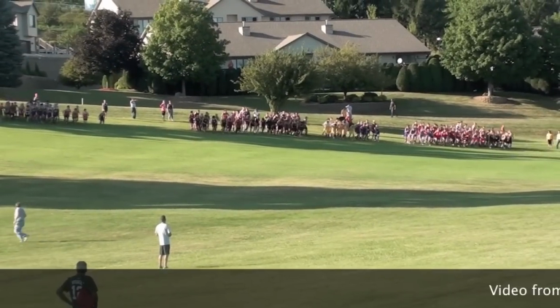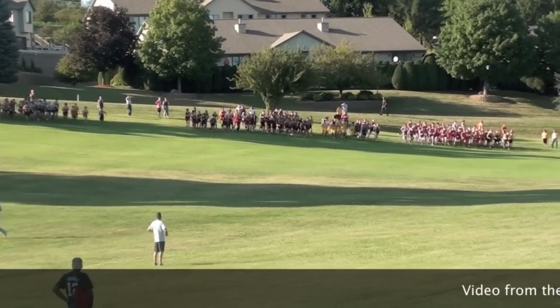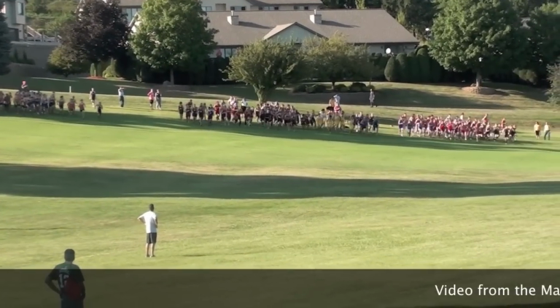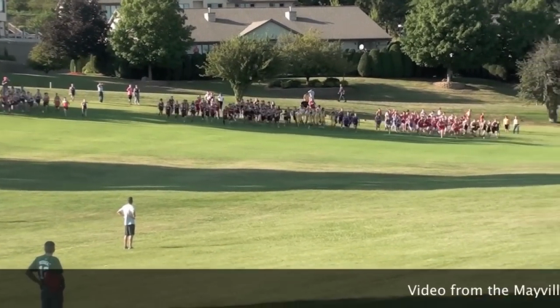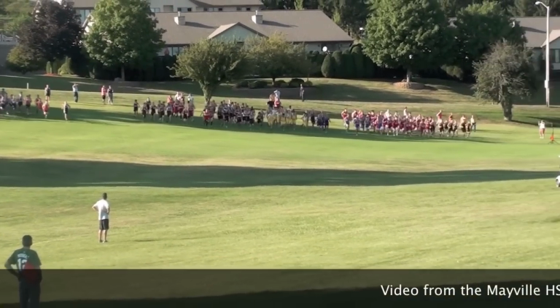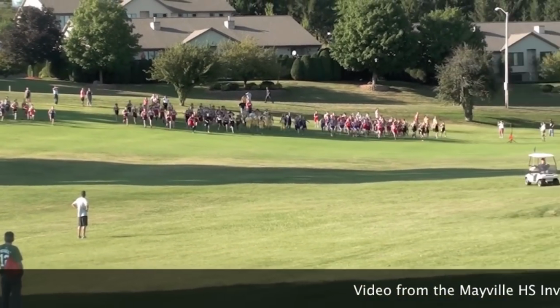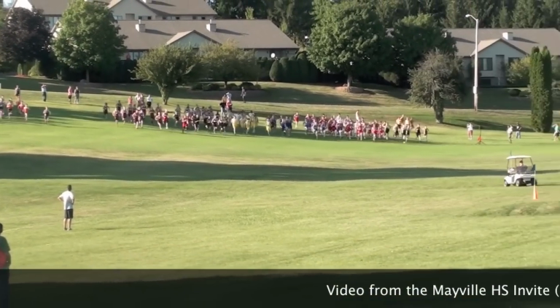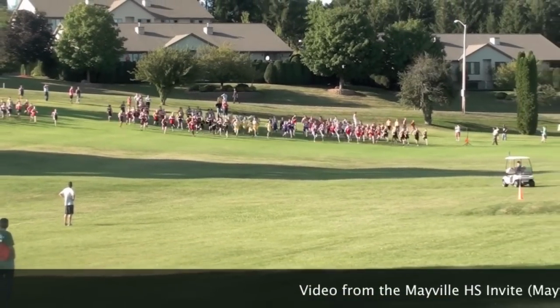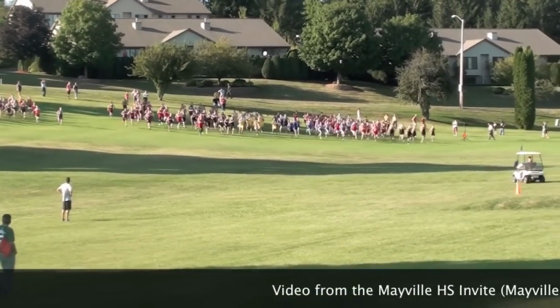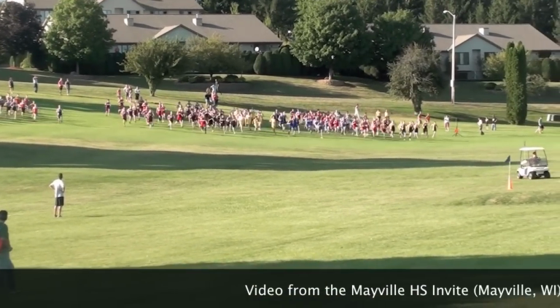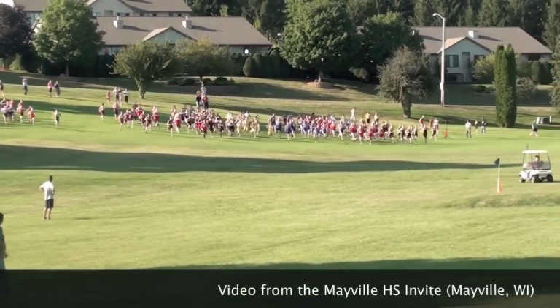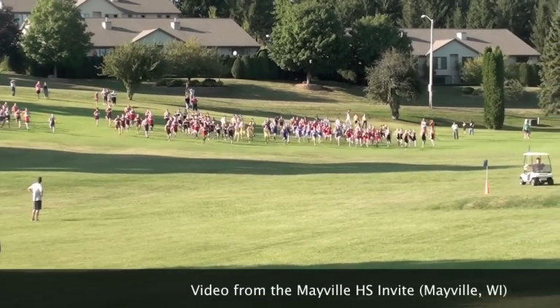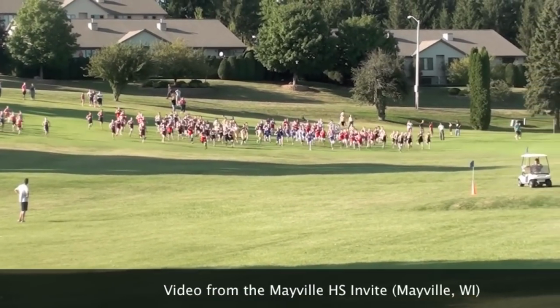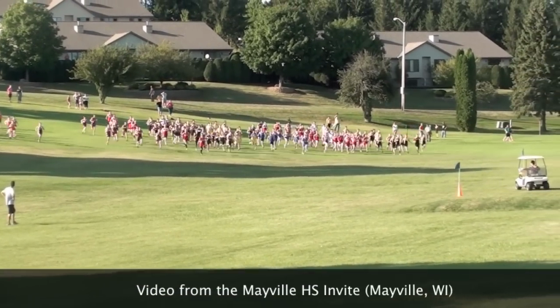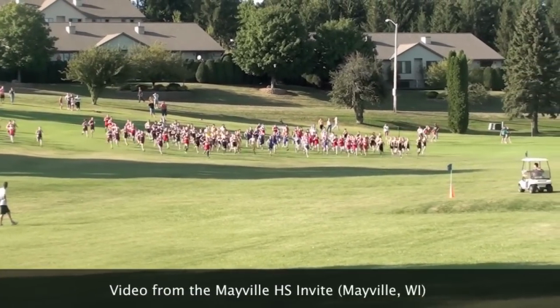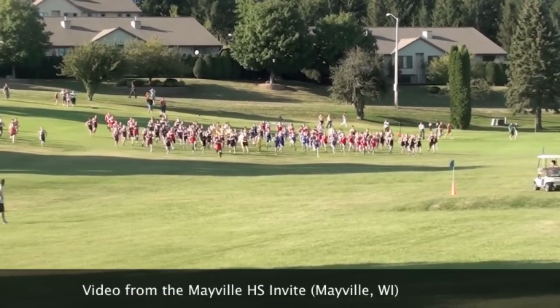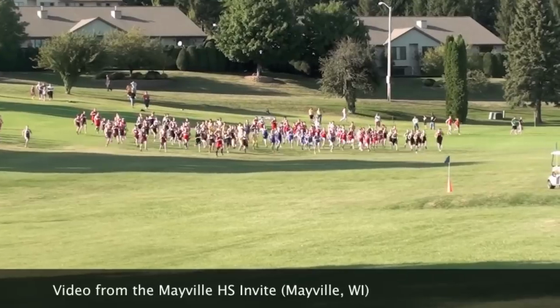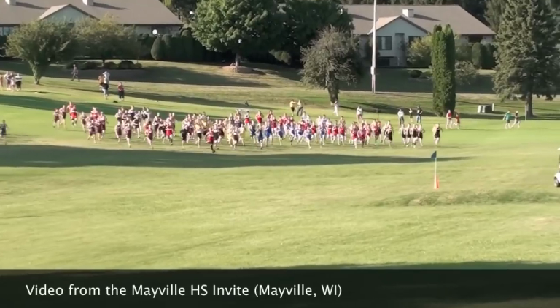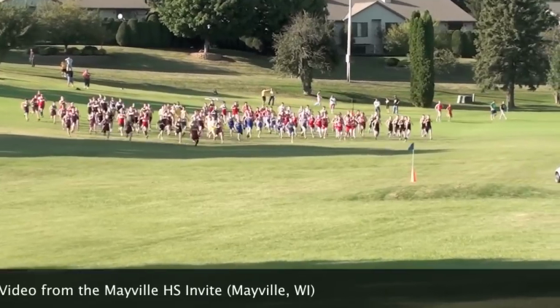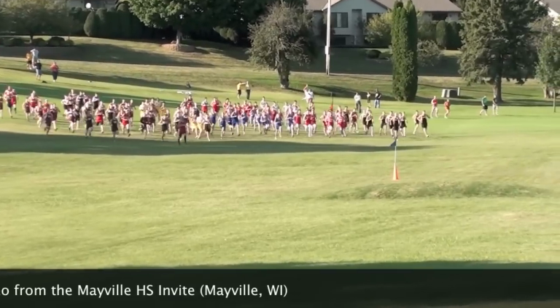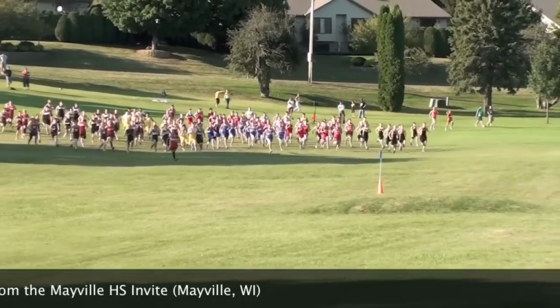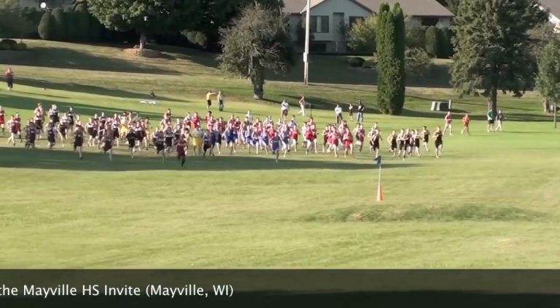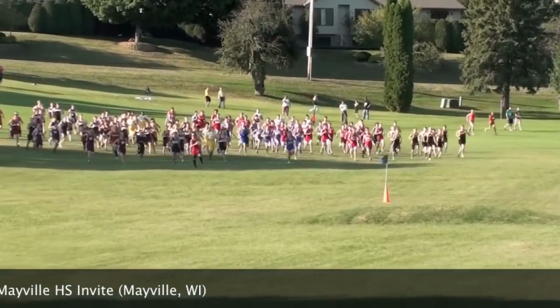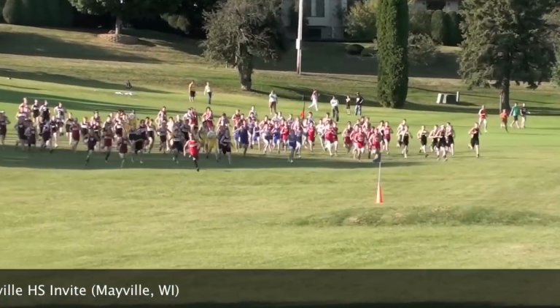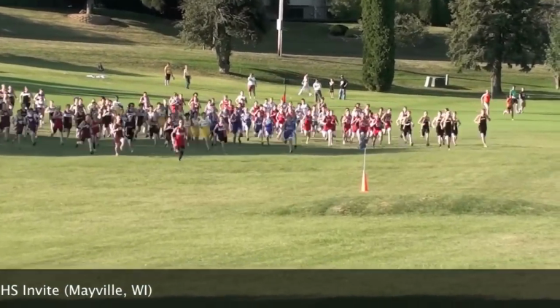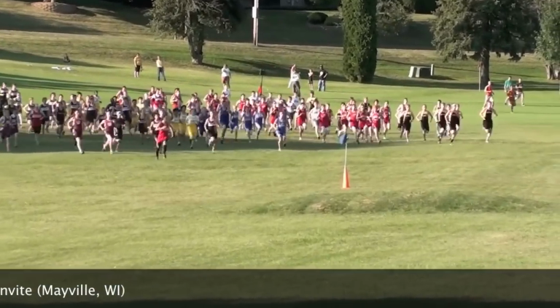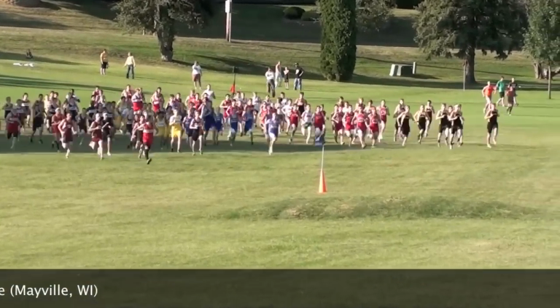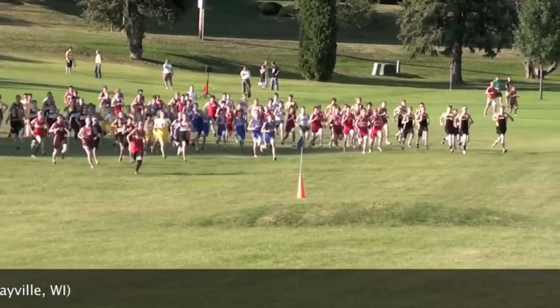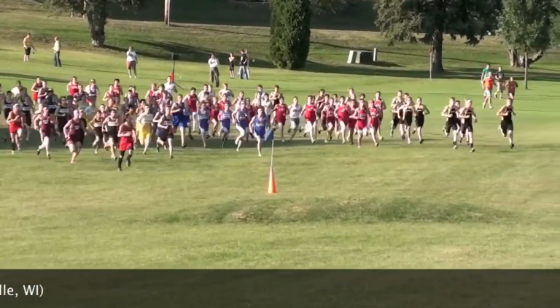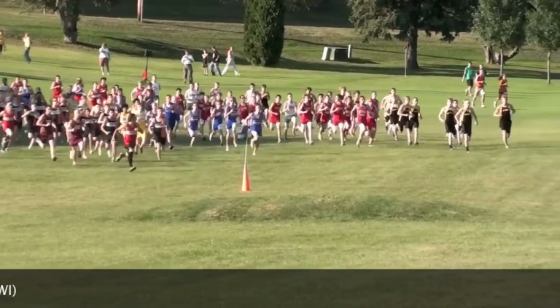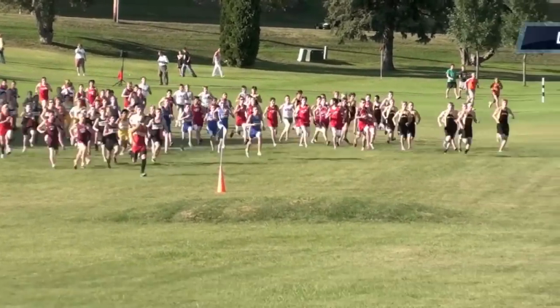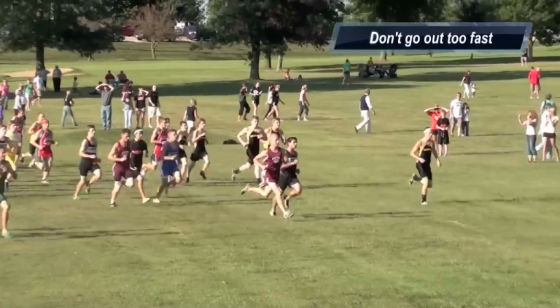Hey, it's Coach T from tipsforrunning.com with some race strategy tips for cross-country races. The first thing that we have to talk about is the start of the race.